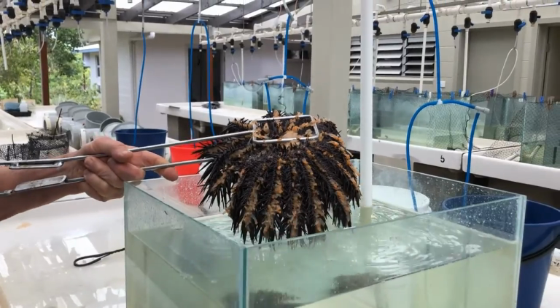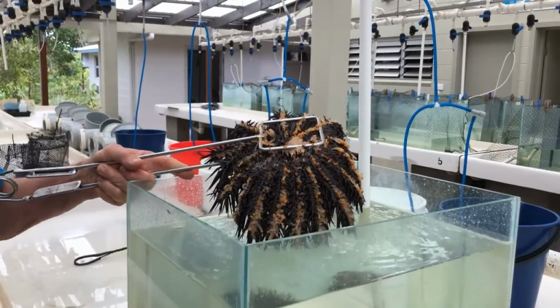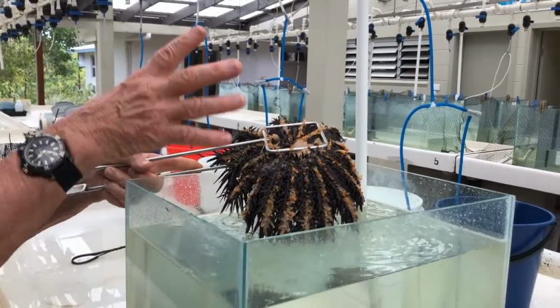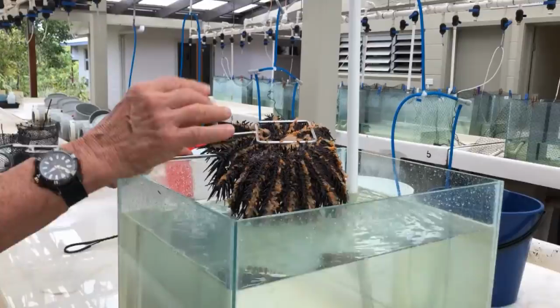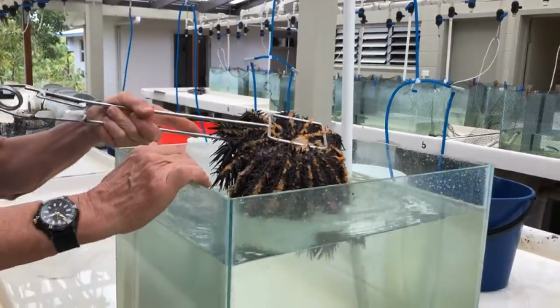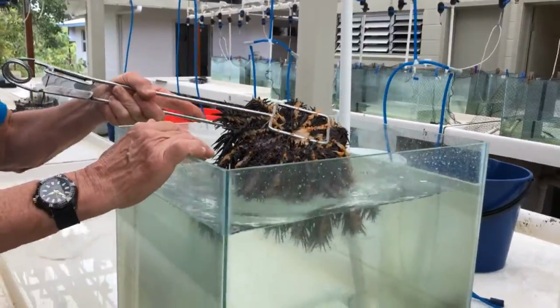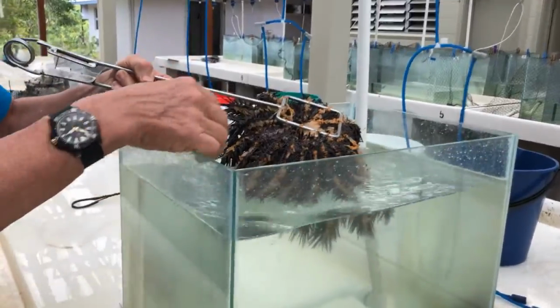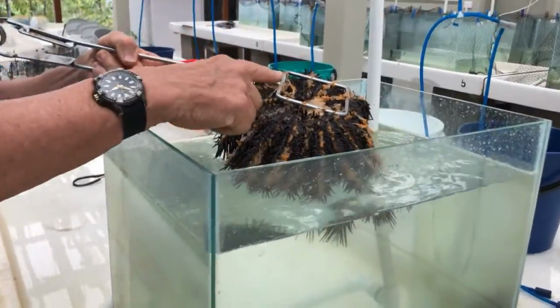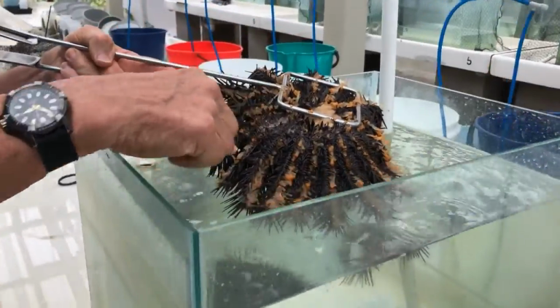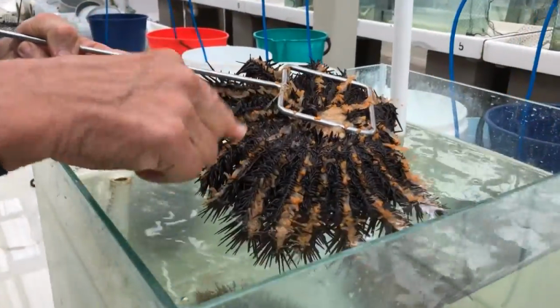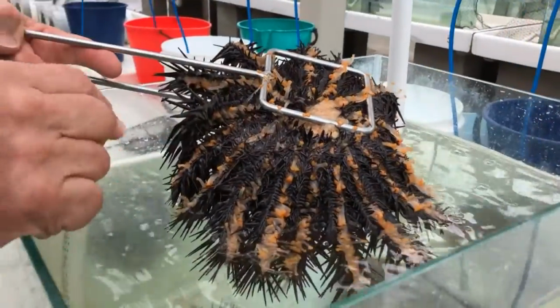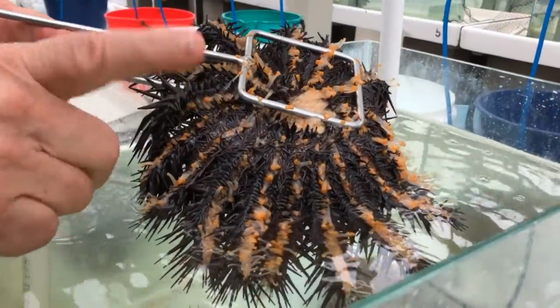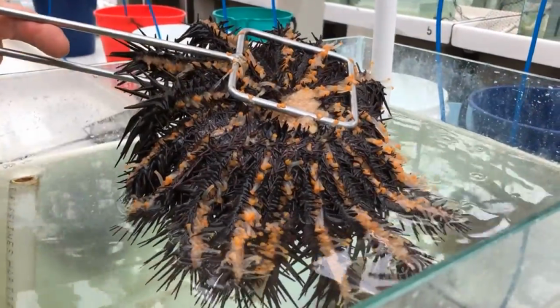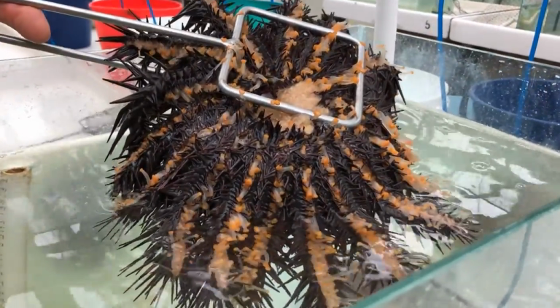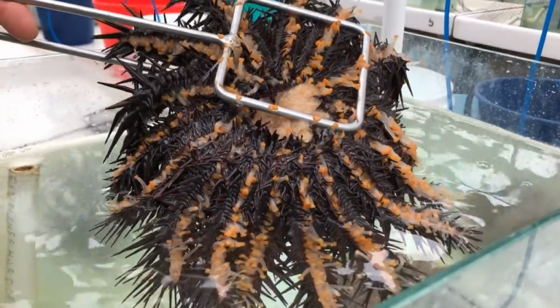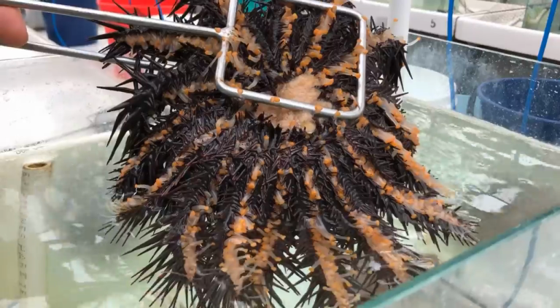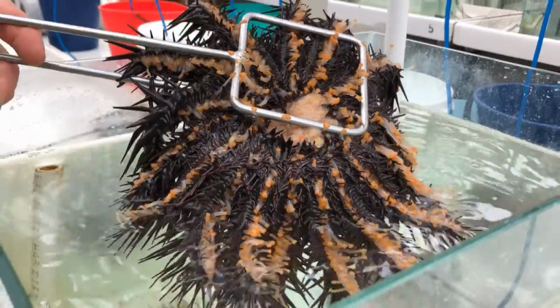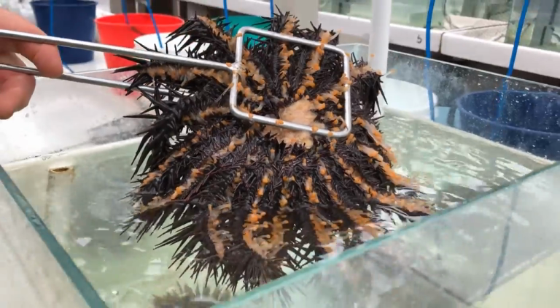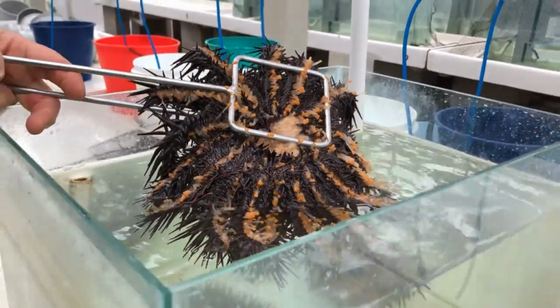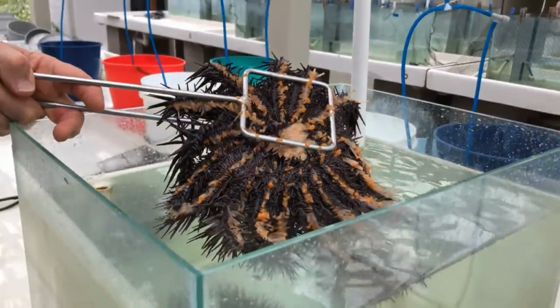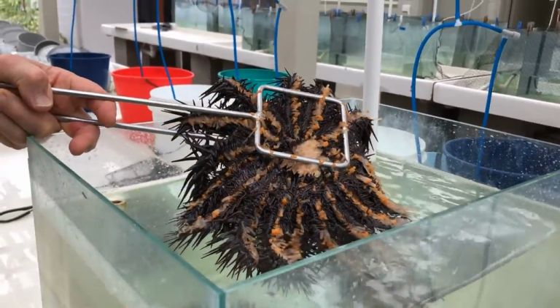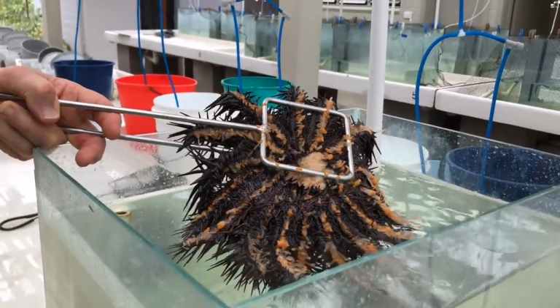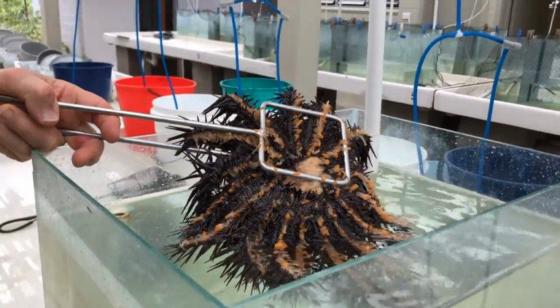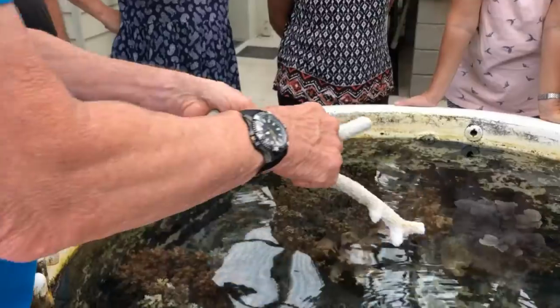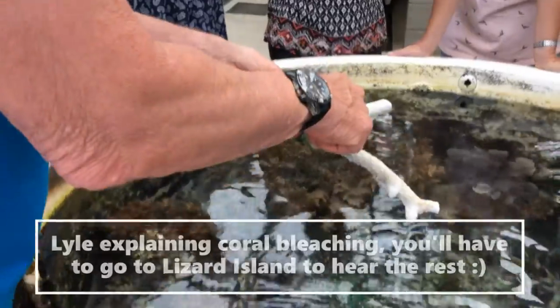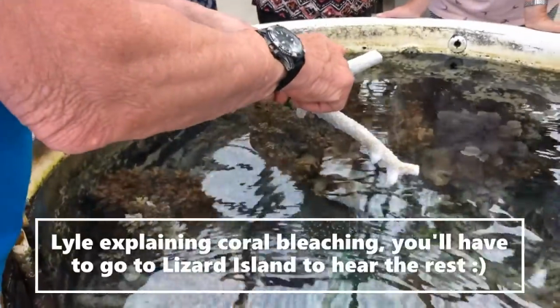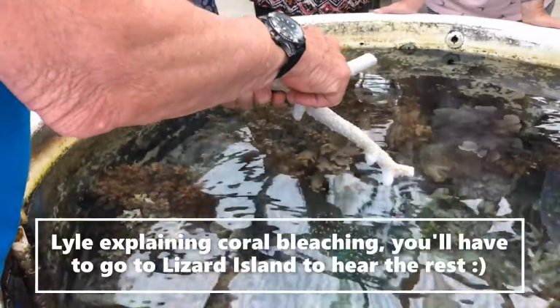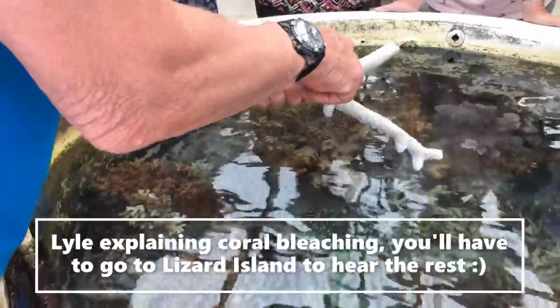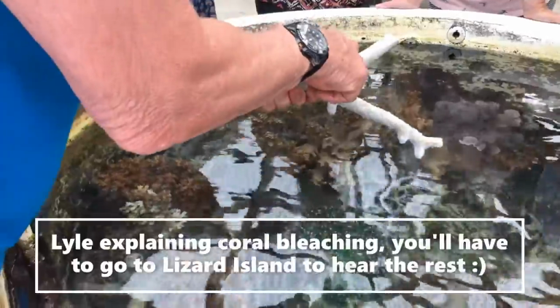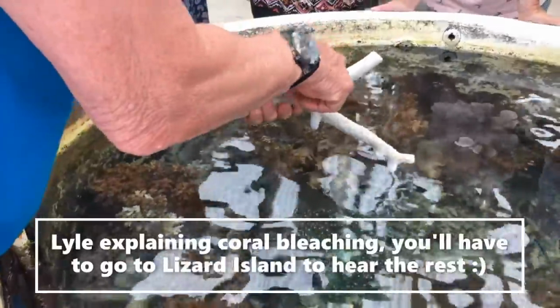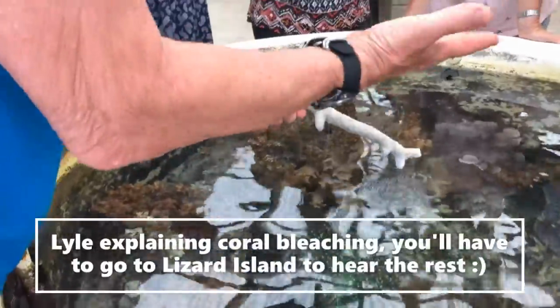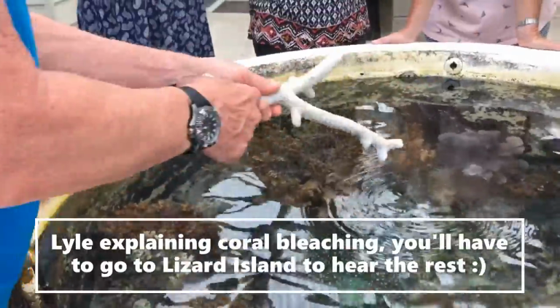On the underside is where a lot of the action happens. Along each arm there's a groove, and it's got a wiggly yellow tube foot — that's what it uses to walk on. What's on it are holes called coralites. They're tiny; there are thousands of them.